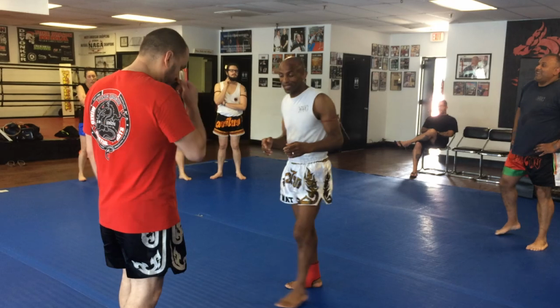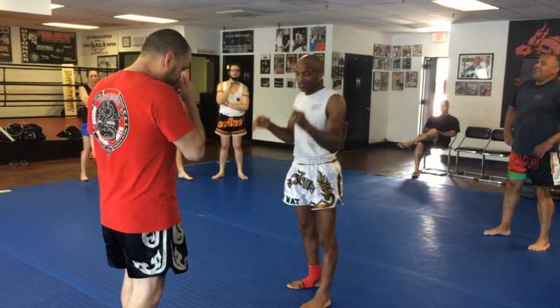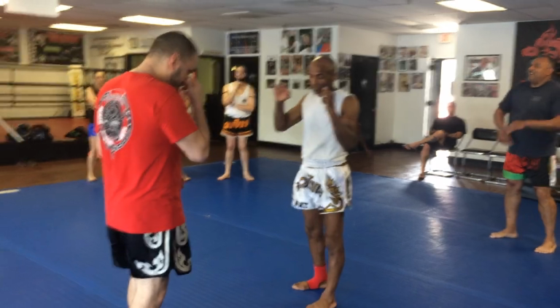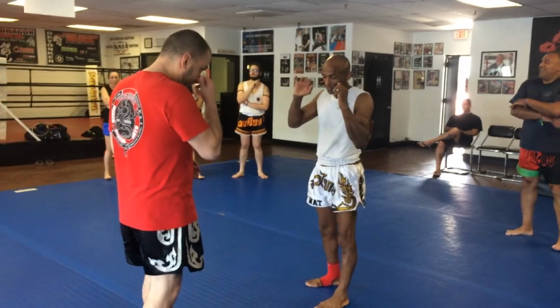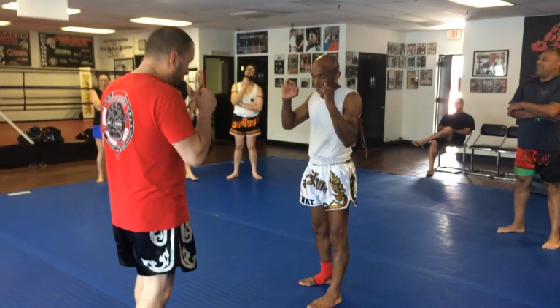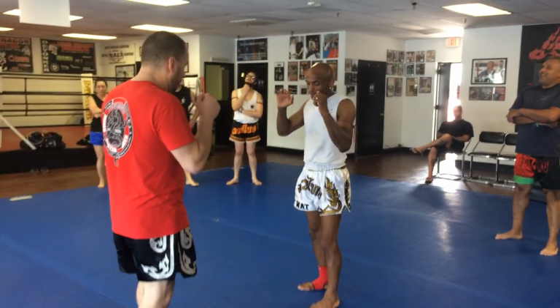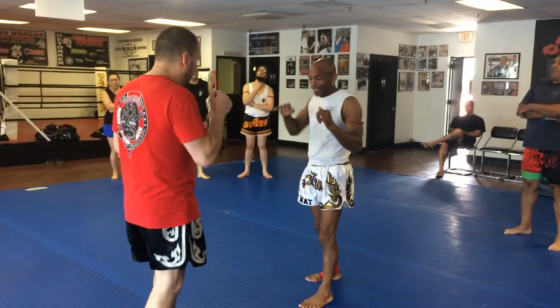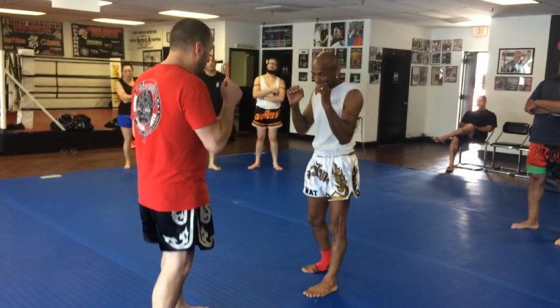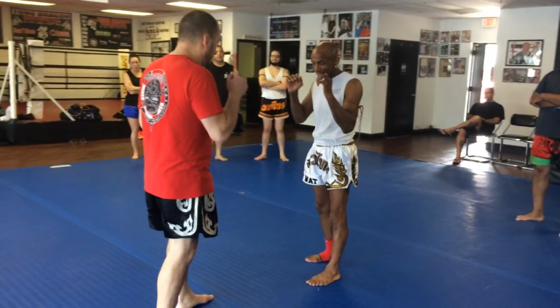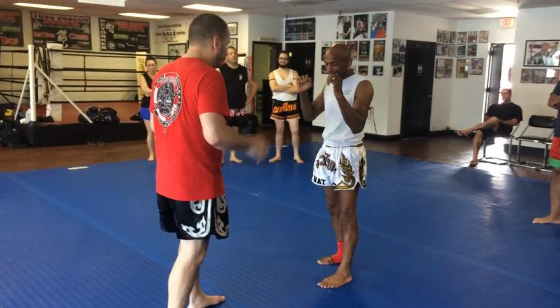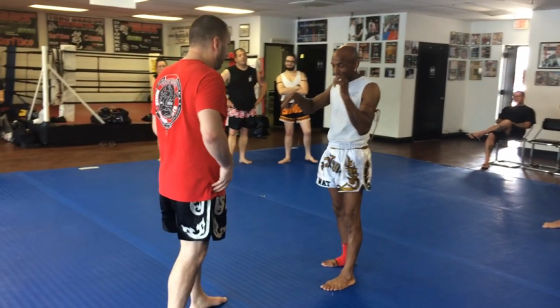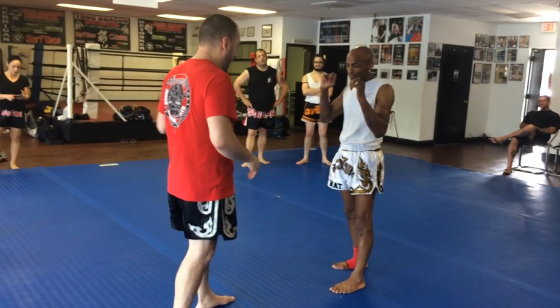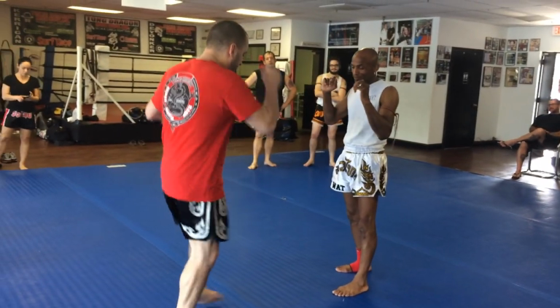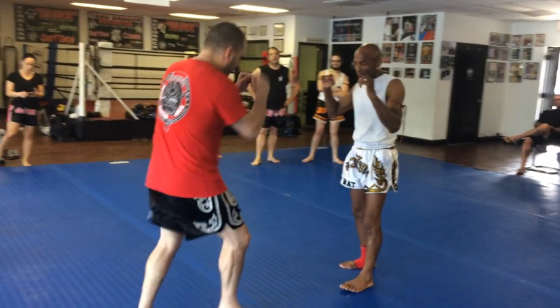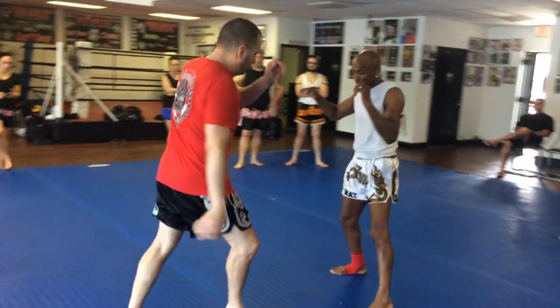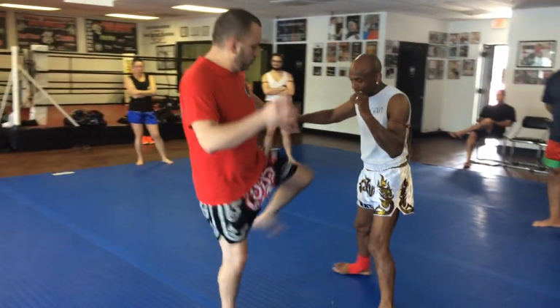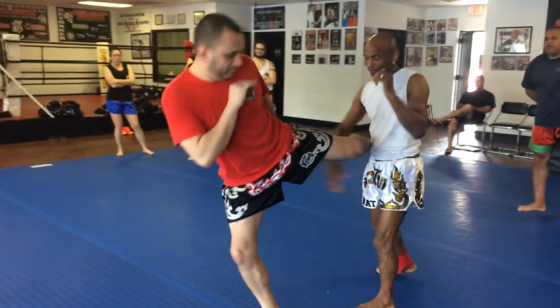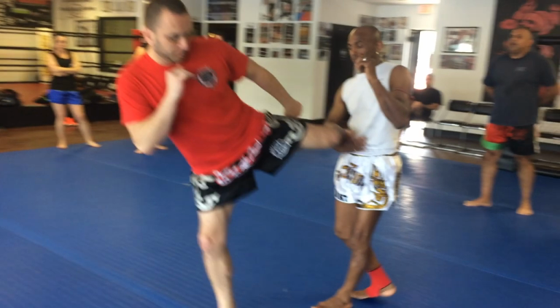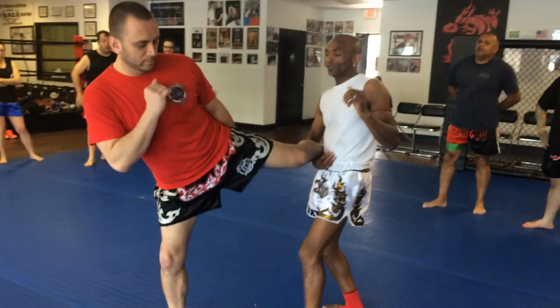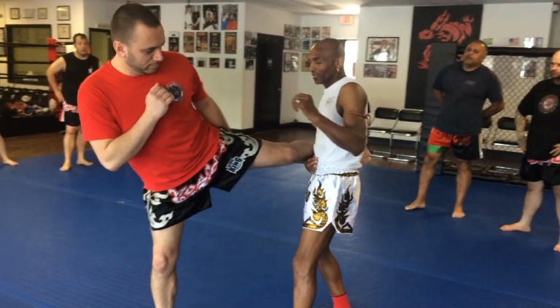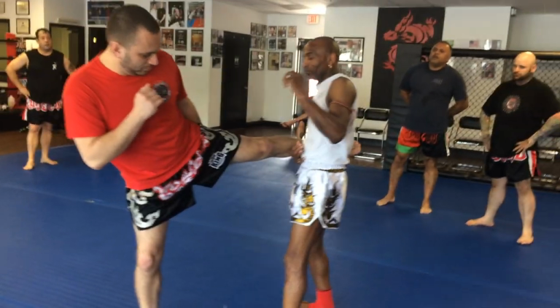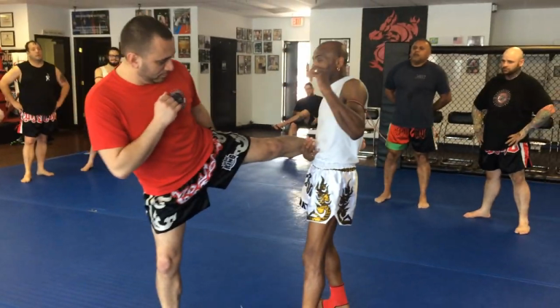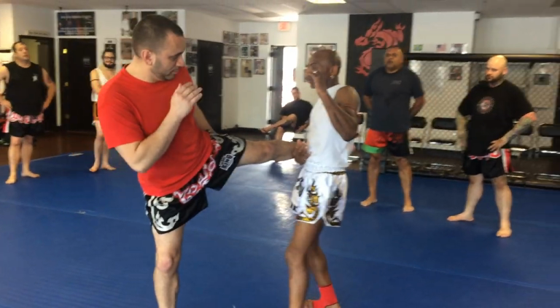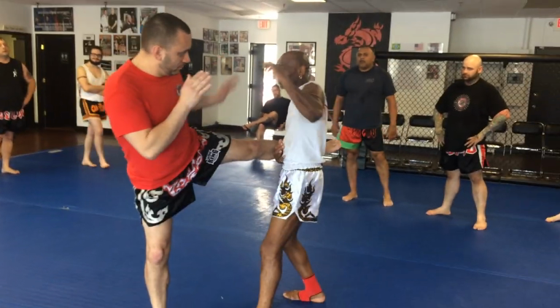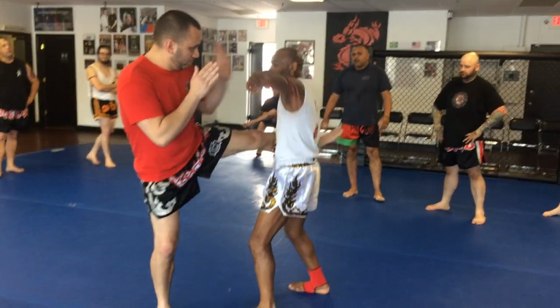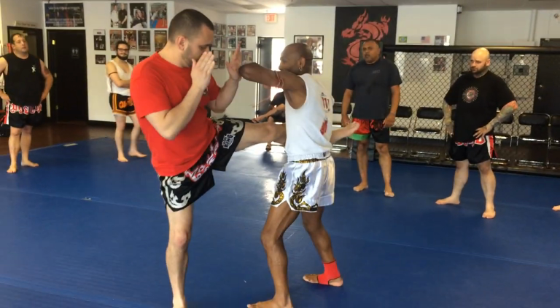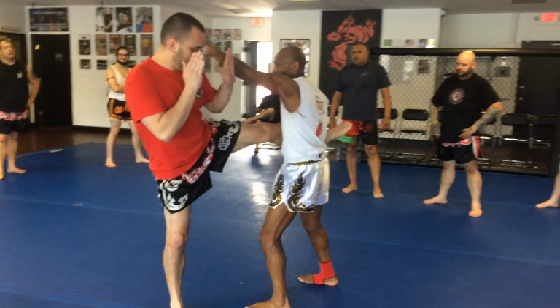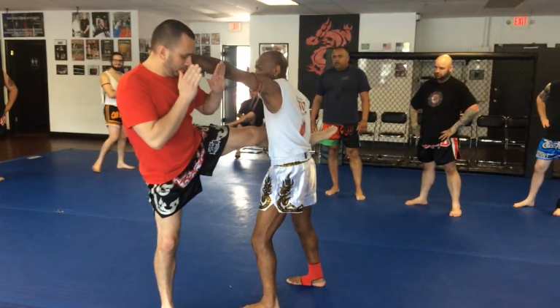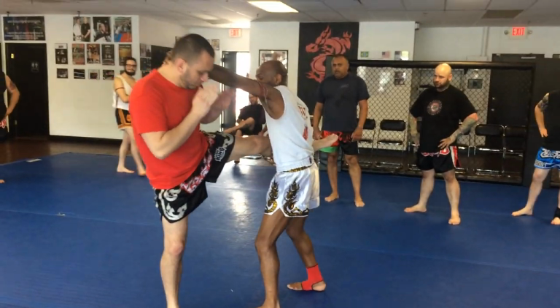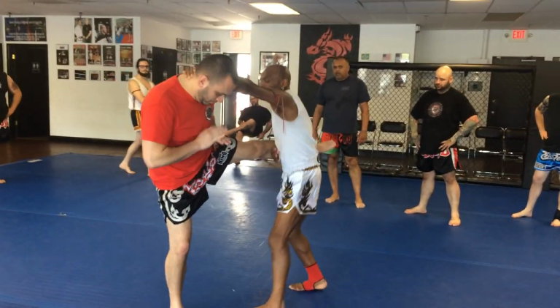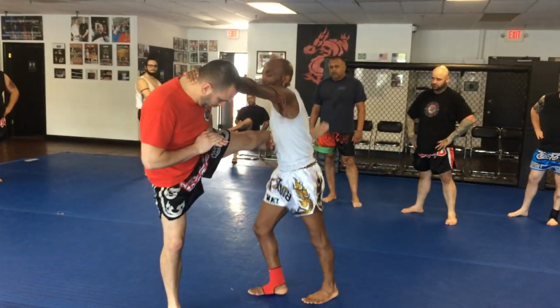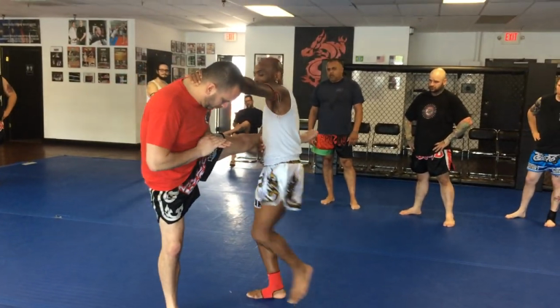Technique. So you're catching the kick again, left leg. Caught it here, you came in with the elbow, grab the head, hold the knee.